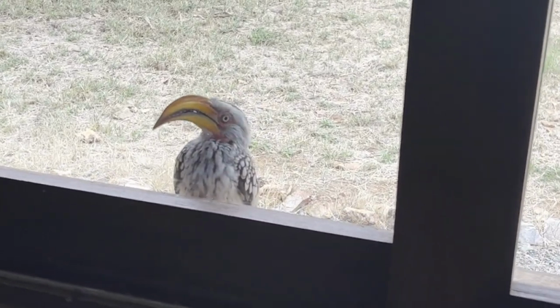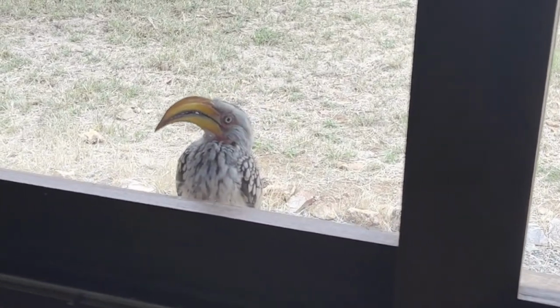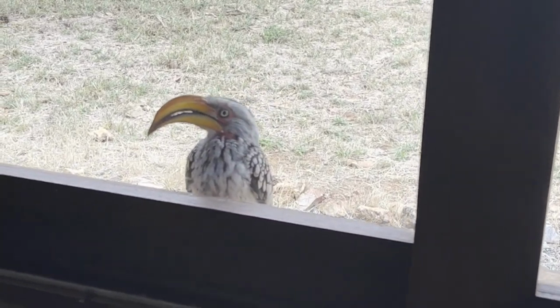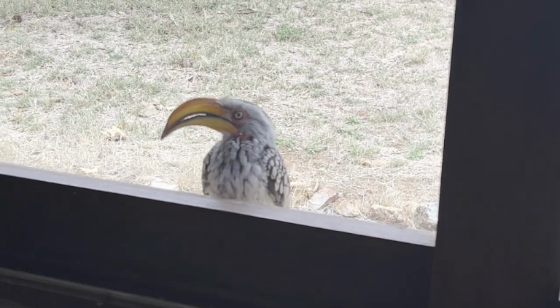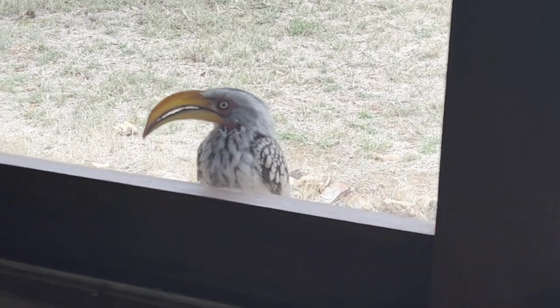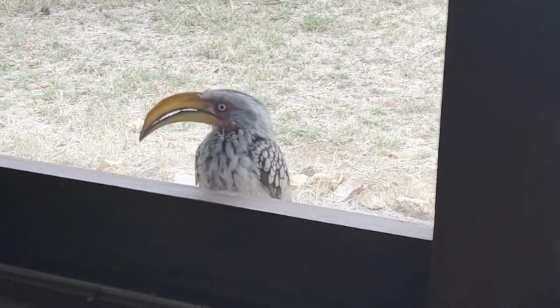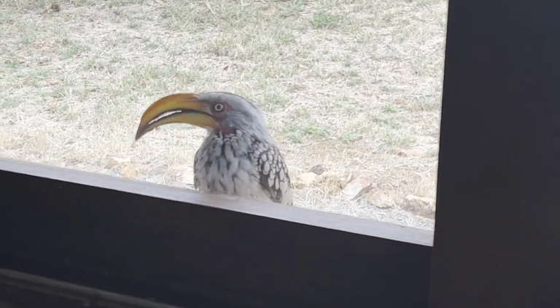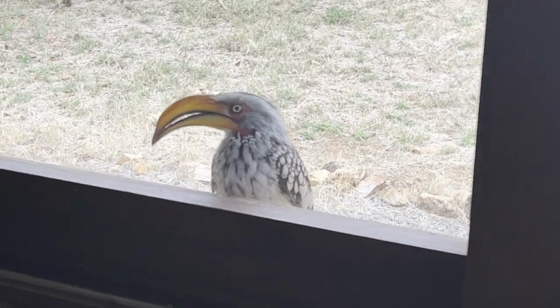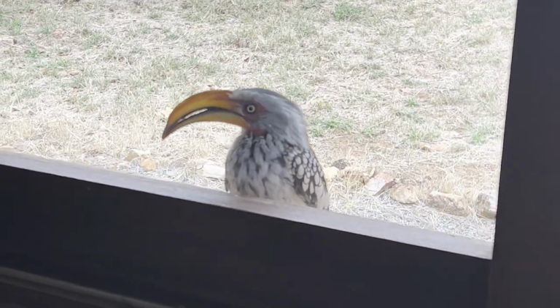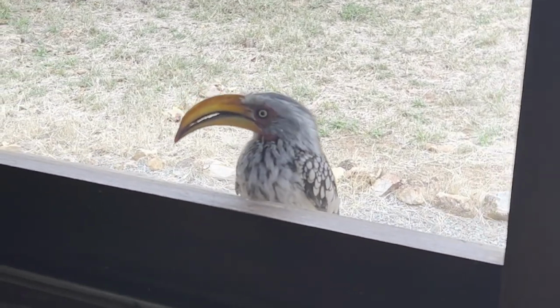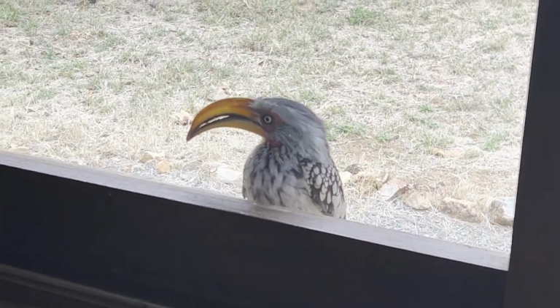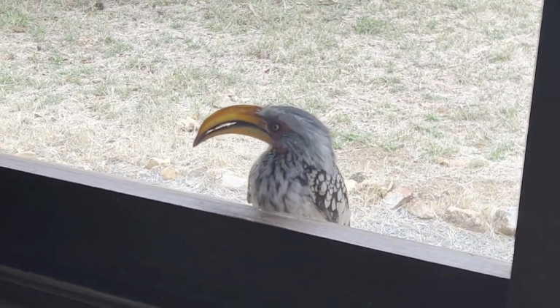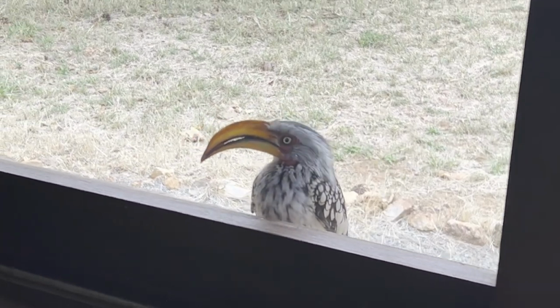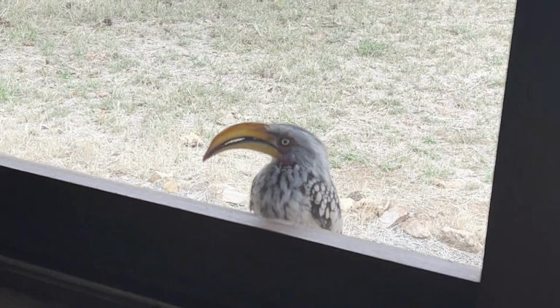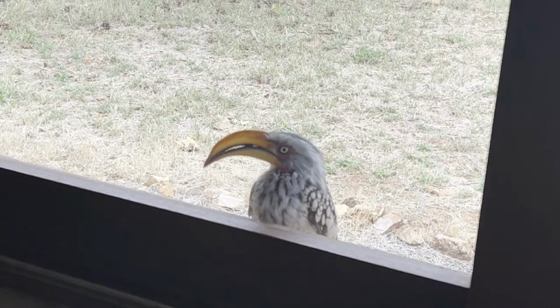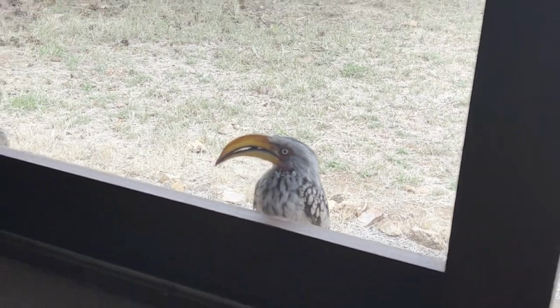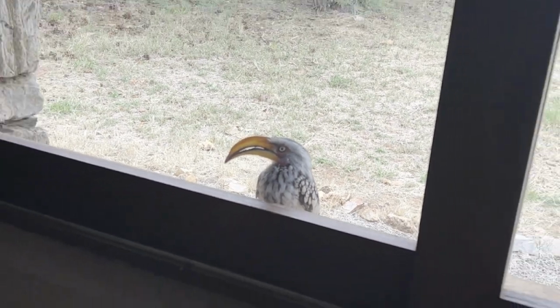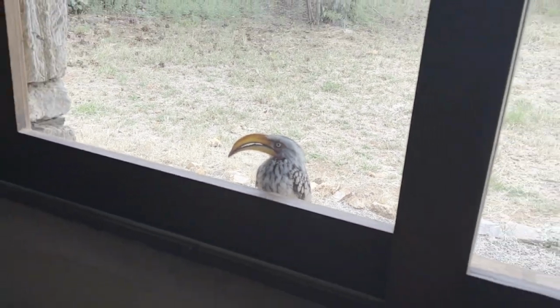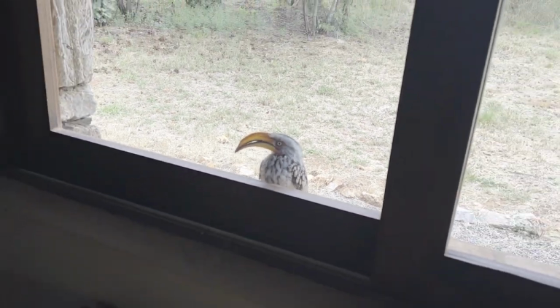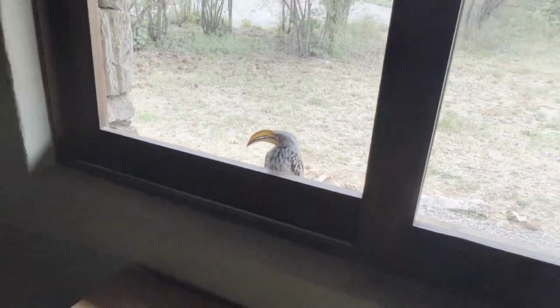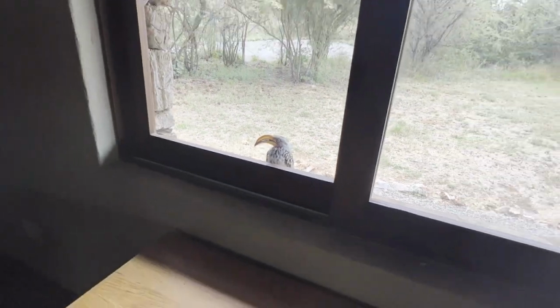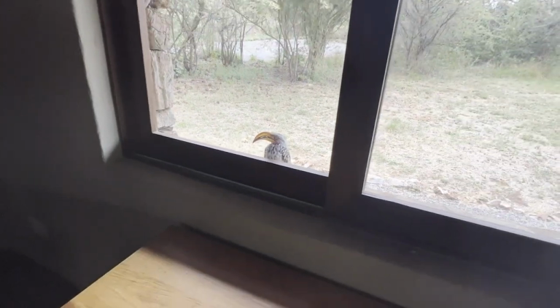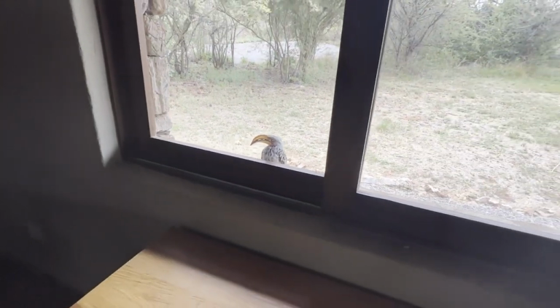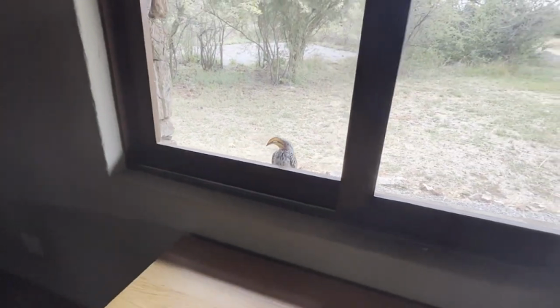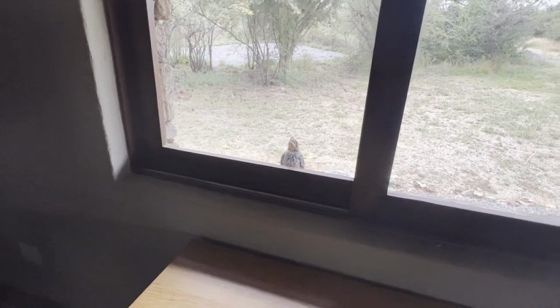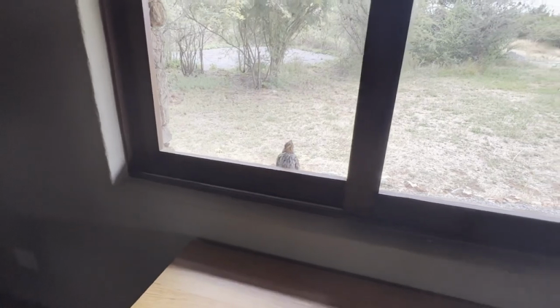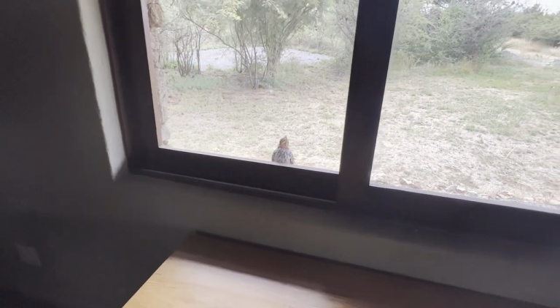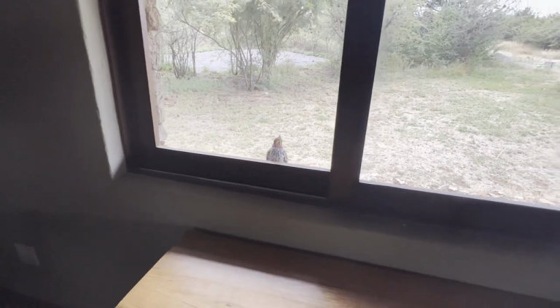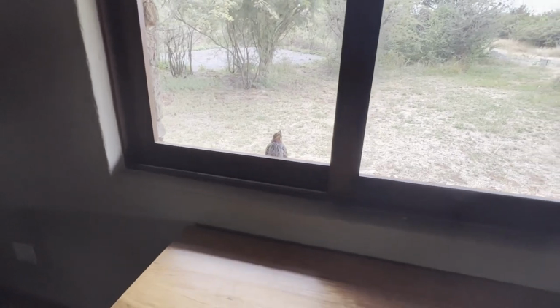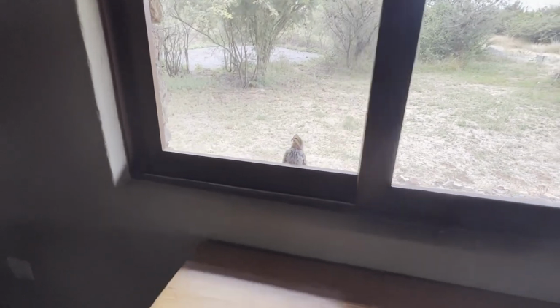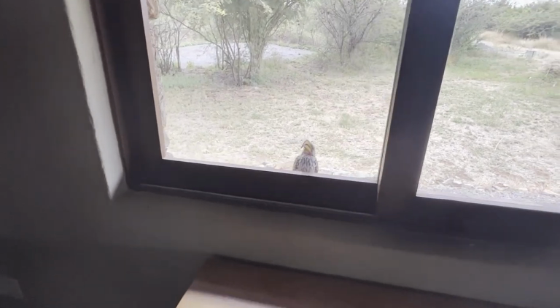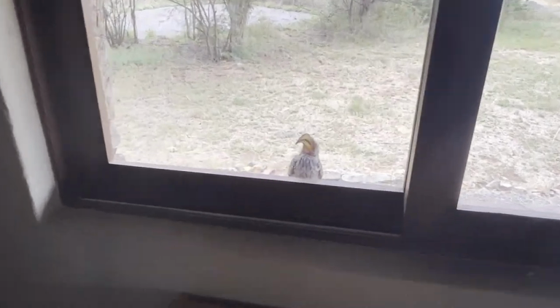Hello, can you hear me? Hello. Looks very nice. Easy to recognize, and this is a yellow-billed hornbill, of course.